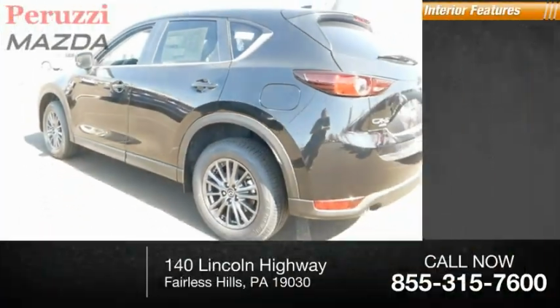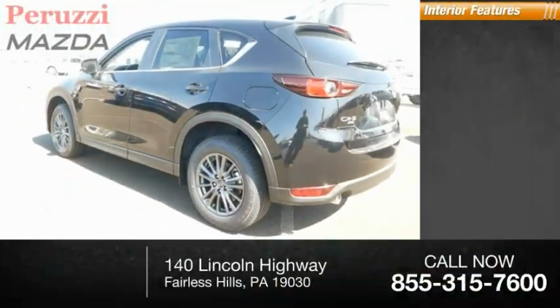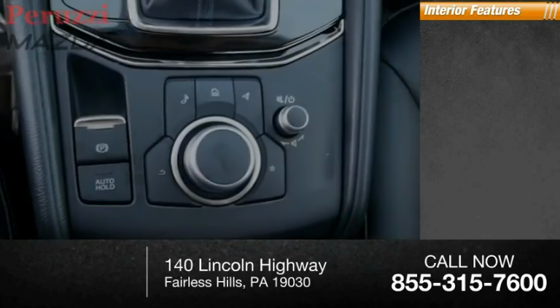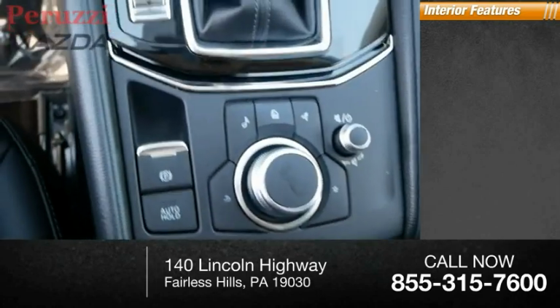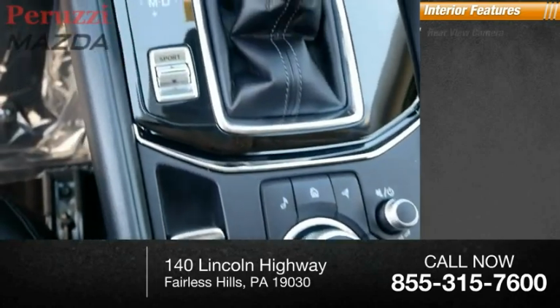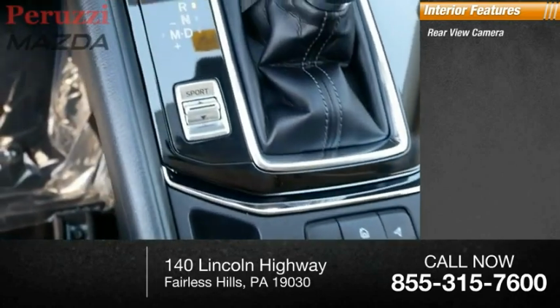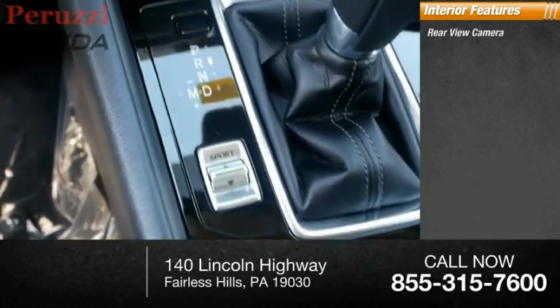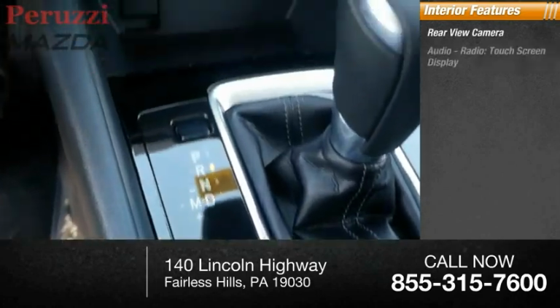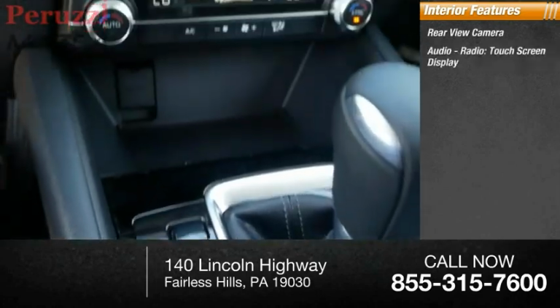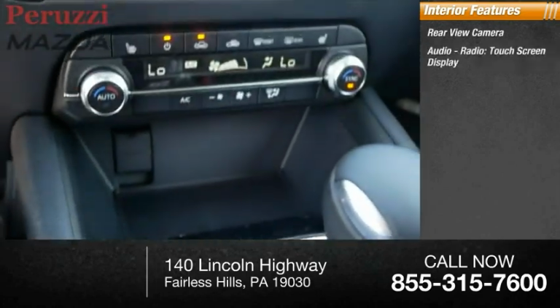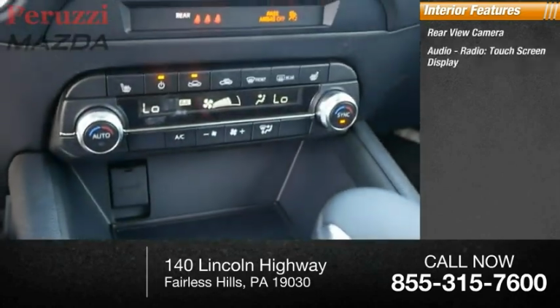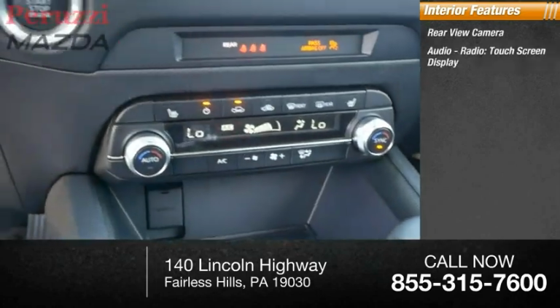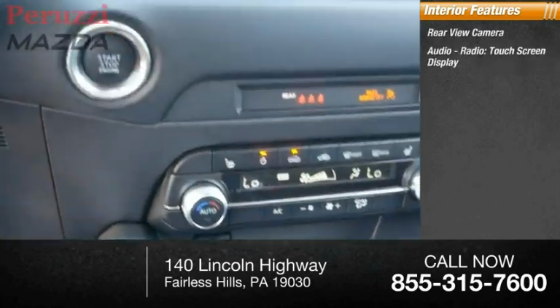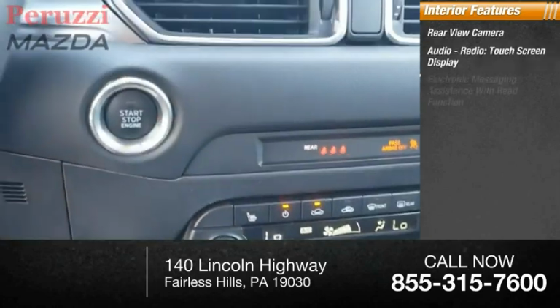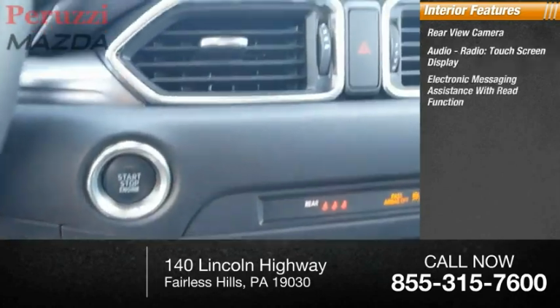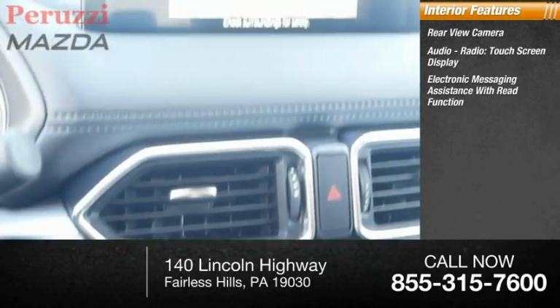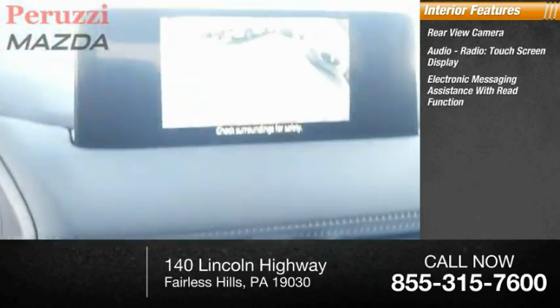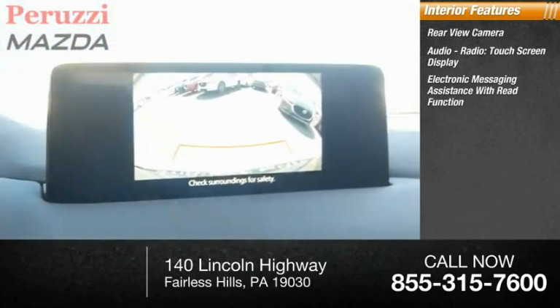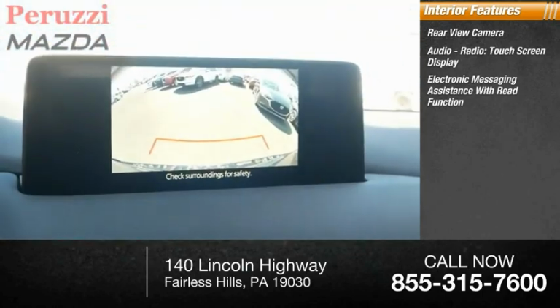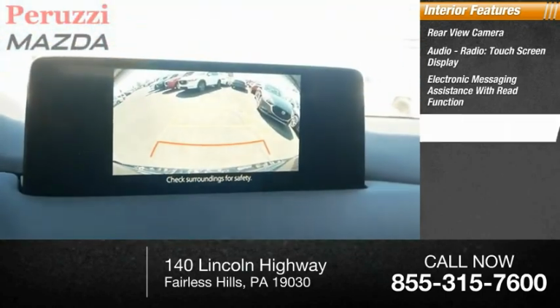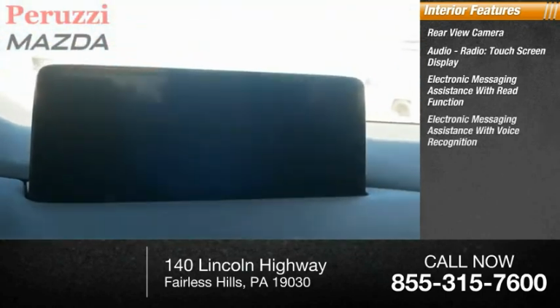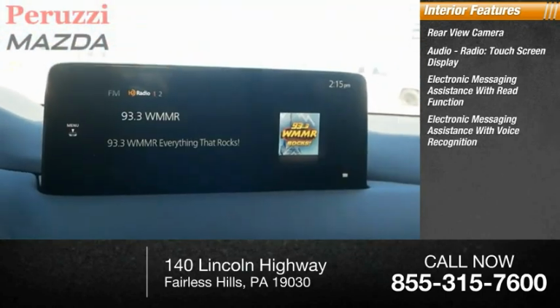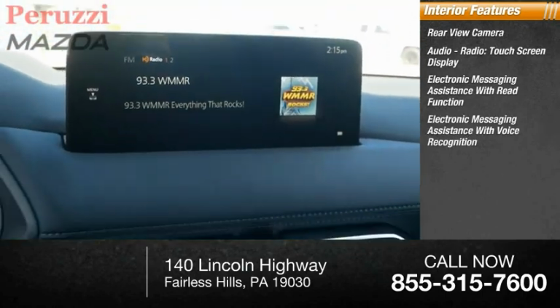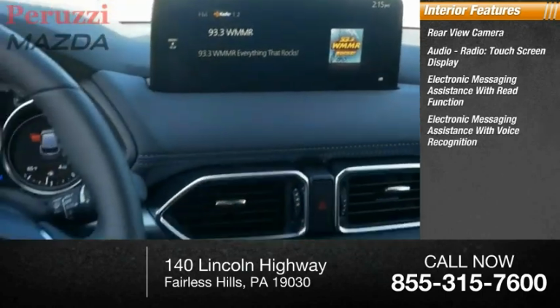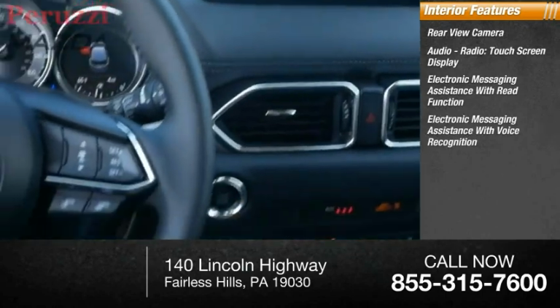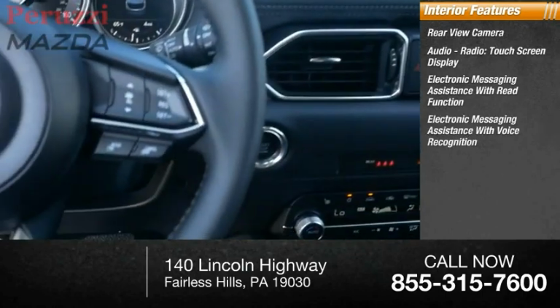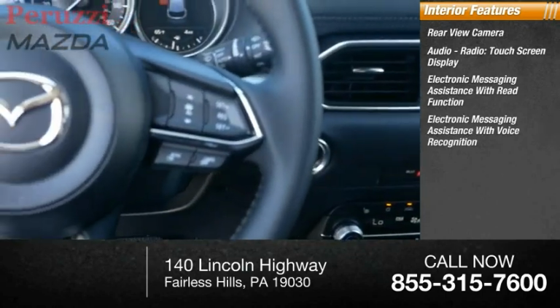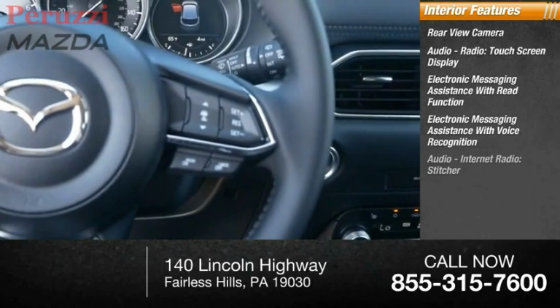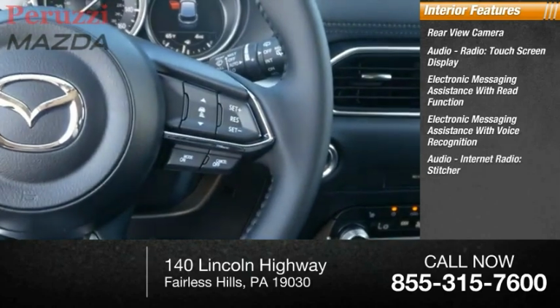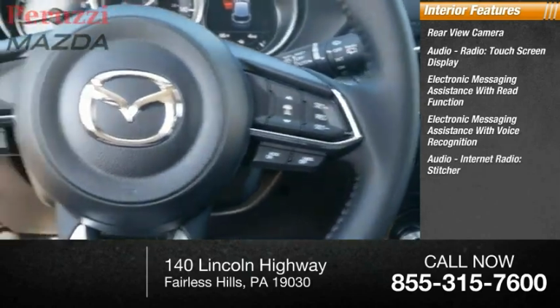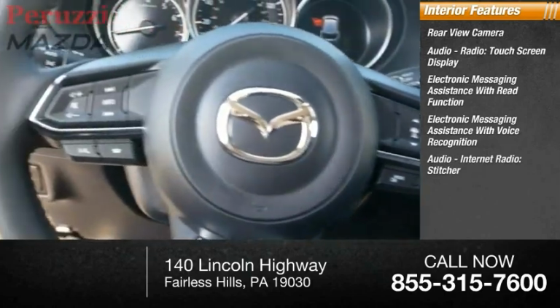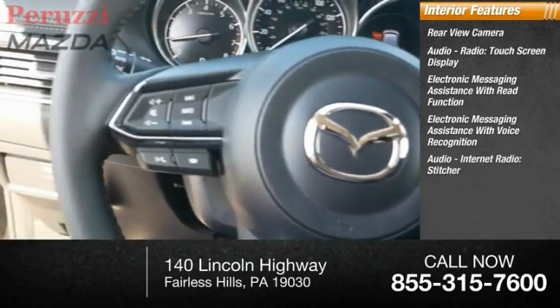Inside you'll find rear view camera, audio radio, touch screen display, electronic messaging assistance with read function, electronic messaging assistance with voice recognition, audio internet radio, Stitcher.